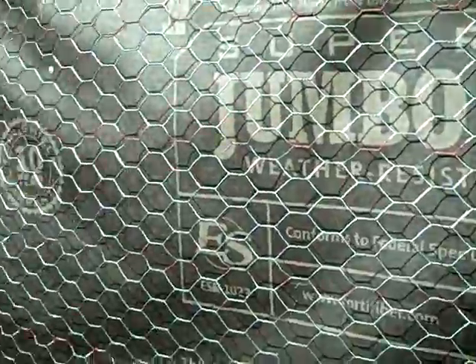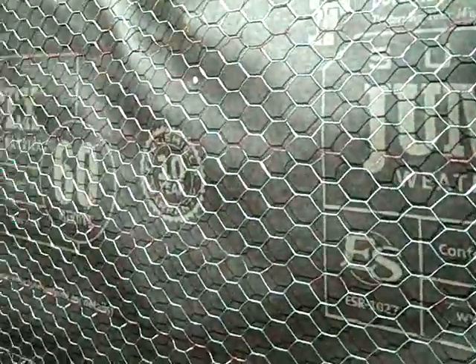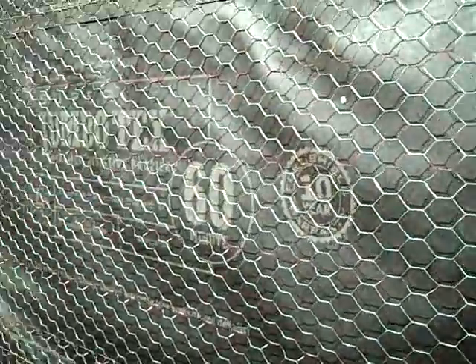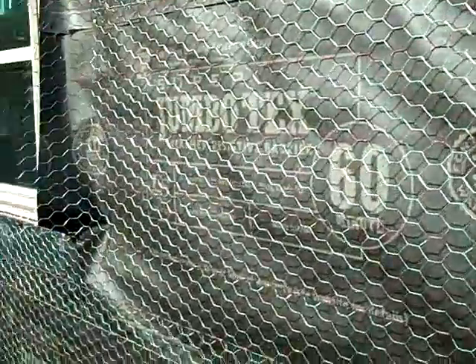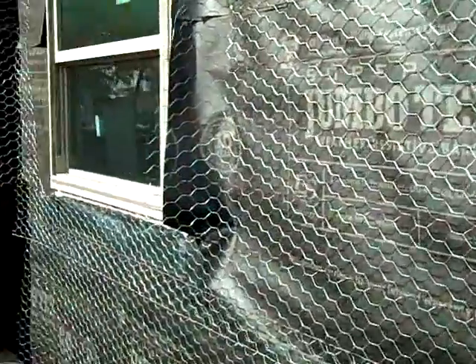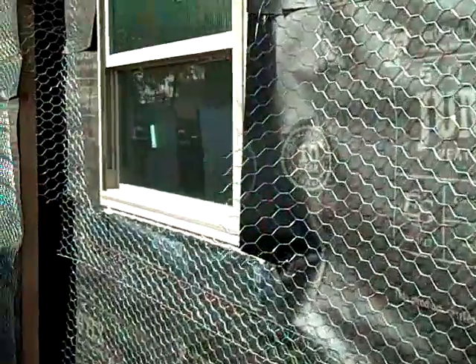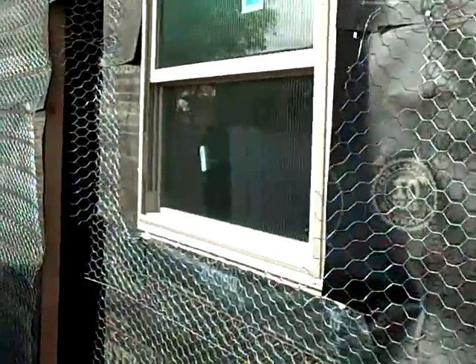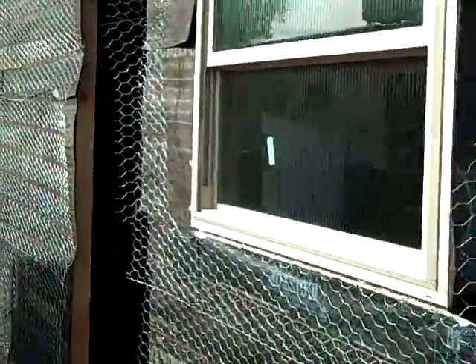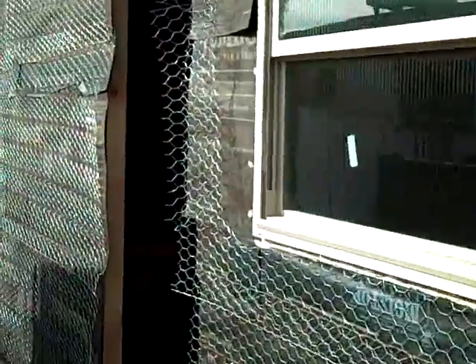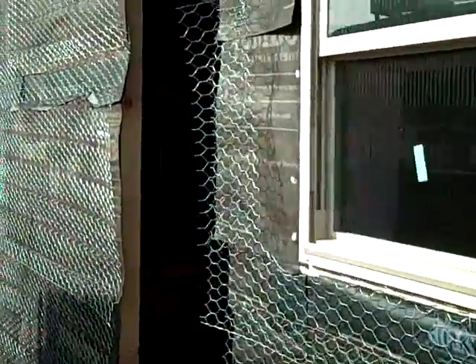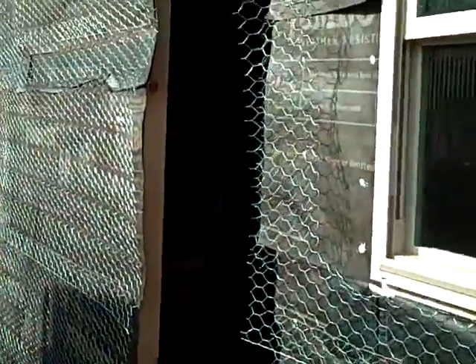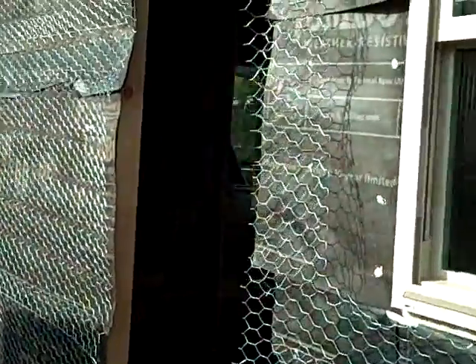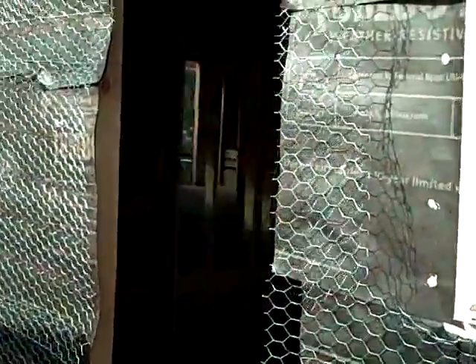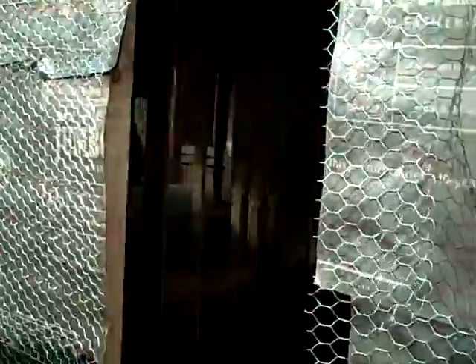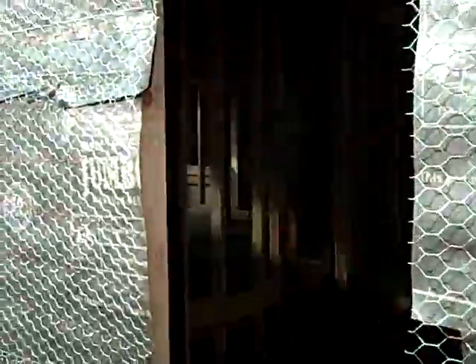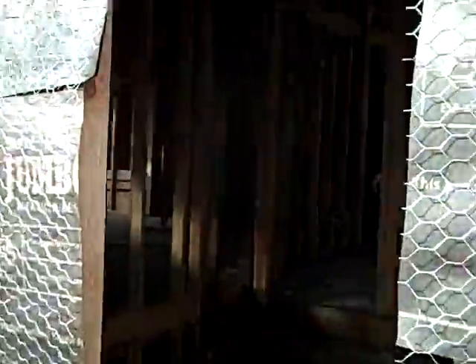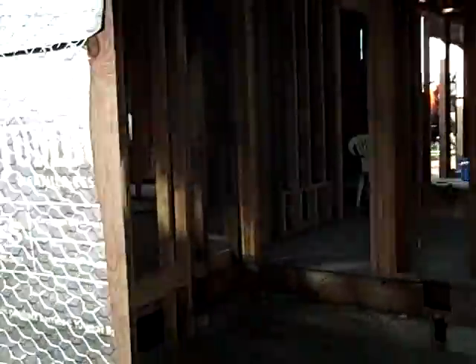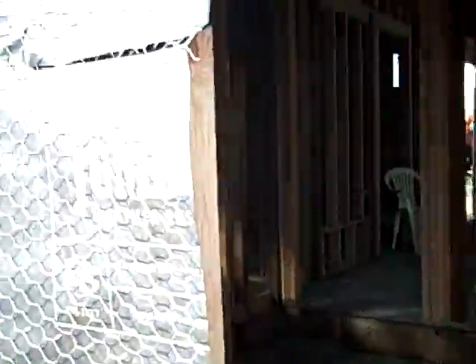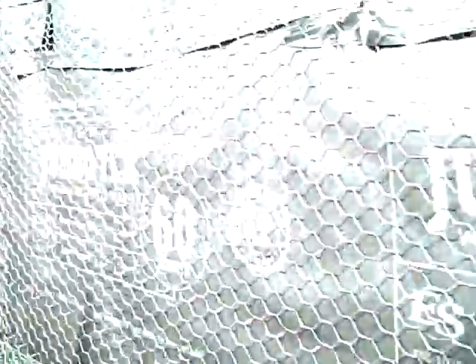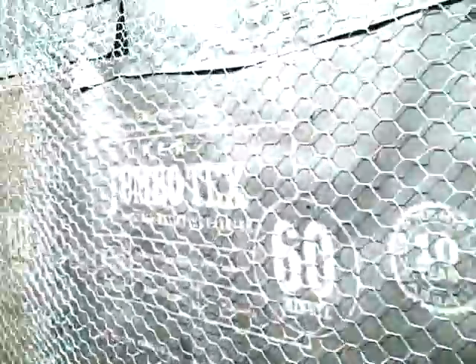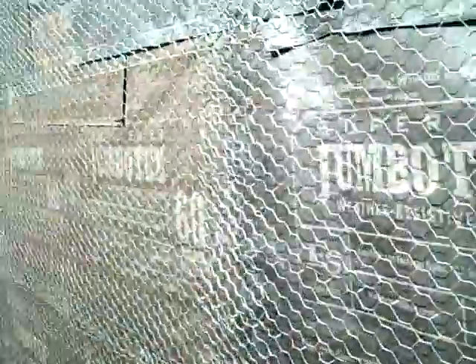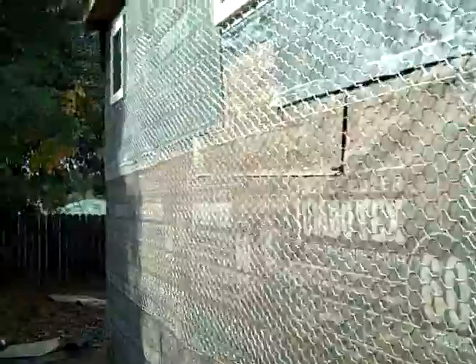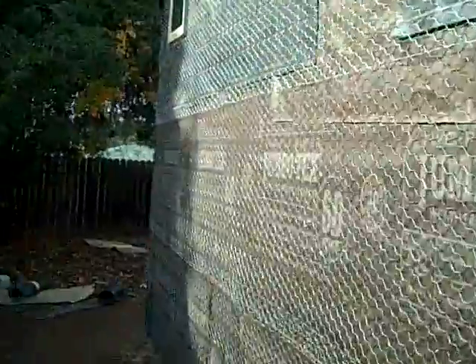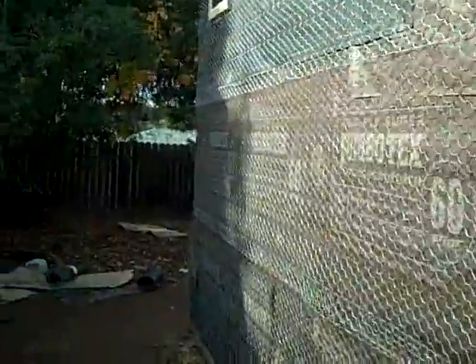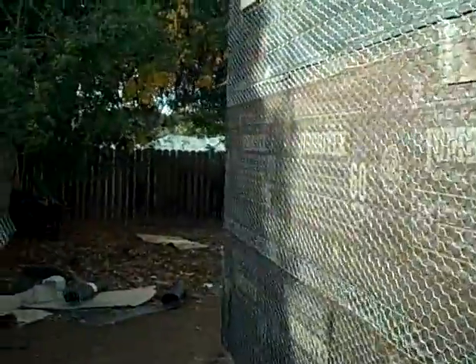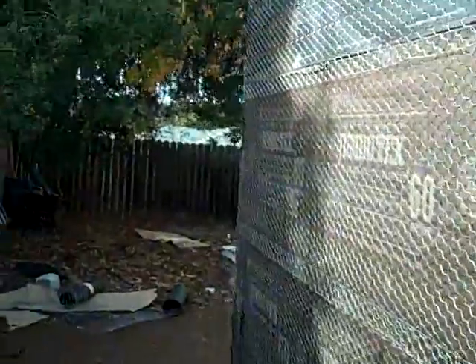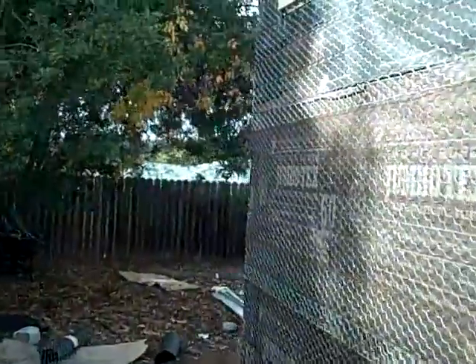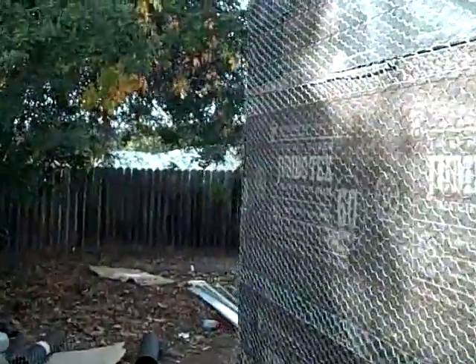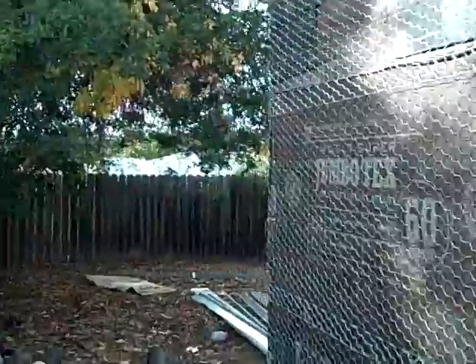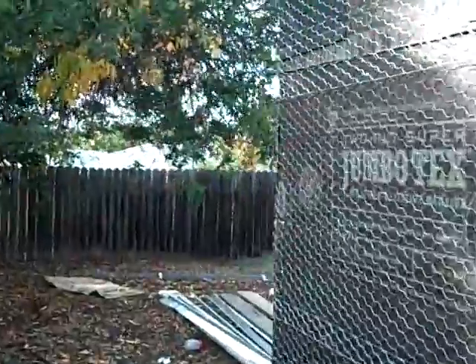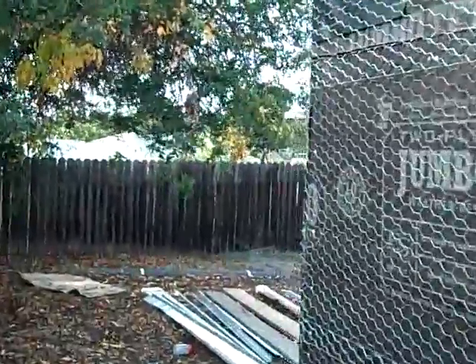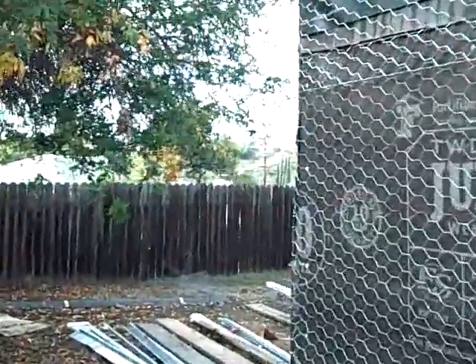So I'm going to take you back inside the house real quickly. We walked in this way before, we now have the door here, and I'm going to take you to the back of the house so you can kind of see what's going on back here.